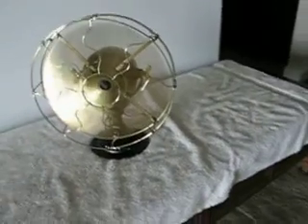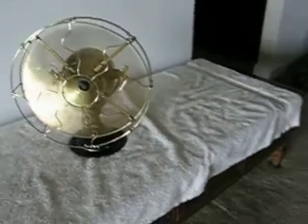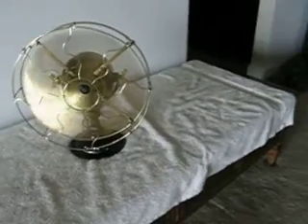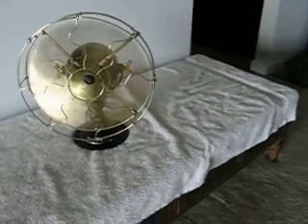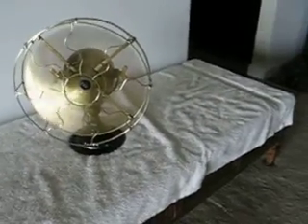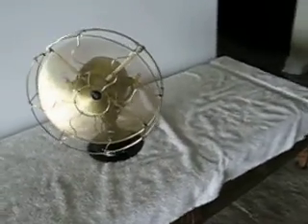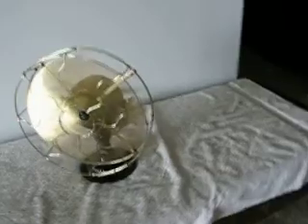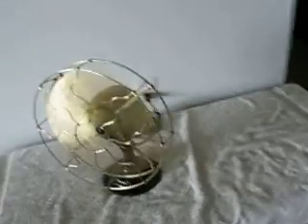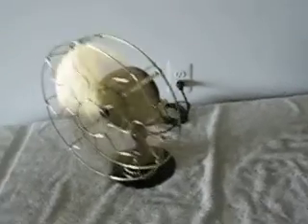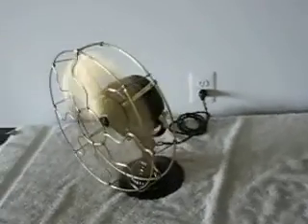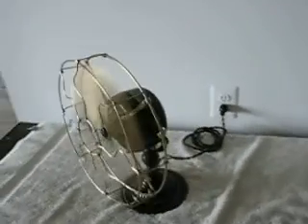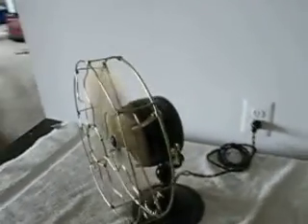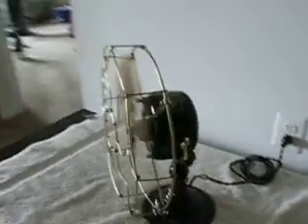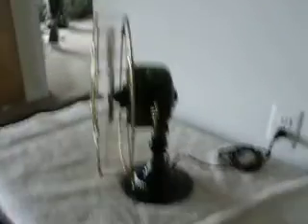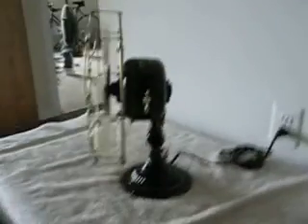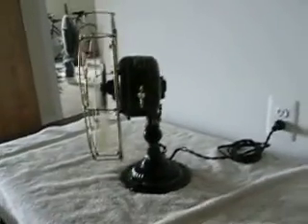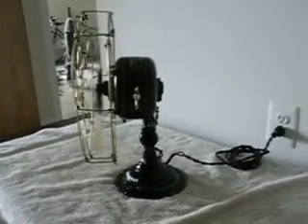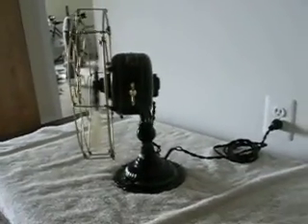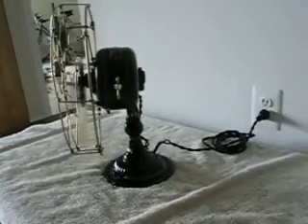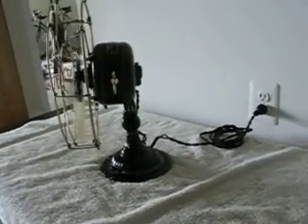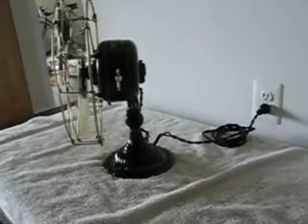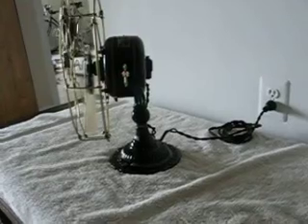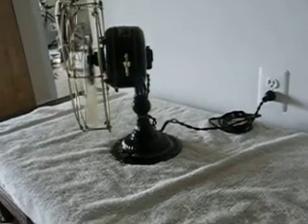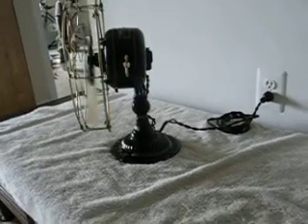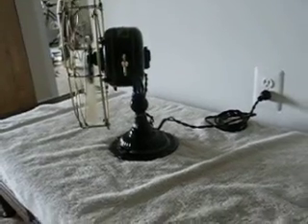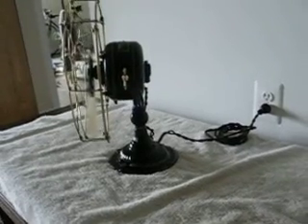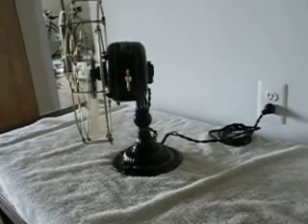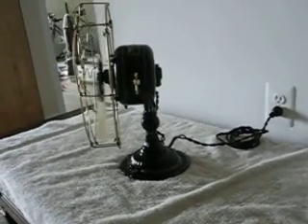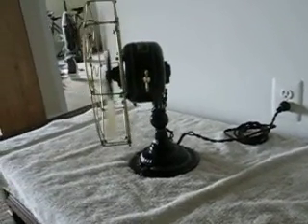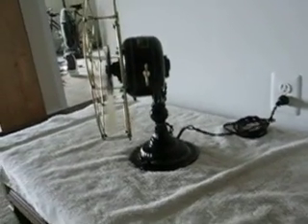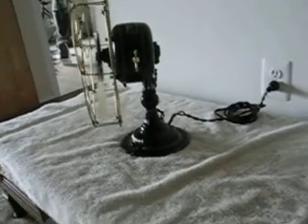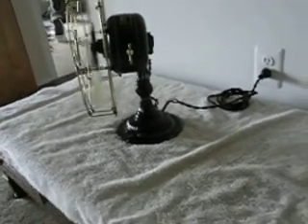It's a very pretty little fan. It has that odd-looking thrust-forward look that some Emerson fans have — like the motor lunges forward in its trunnion, which I think is kind of cool.